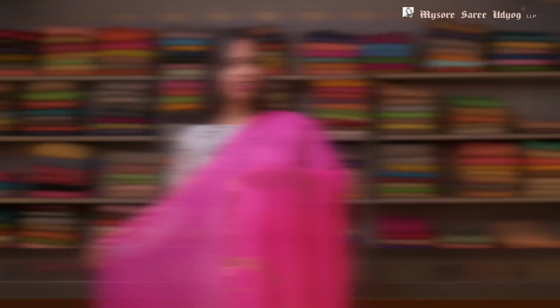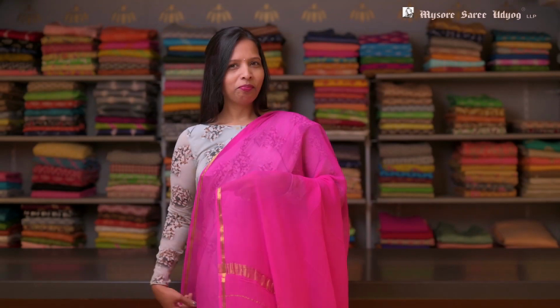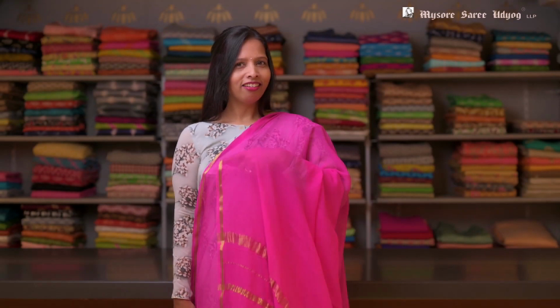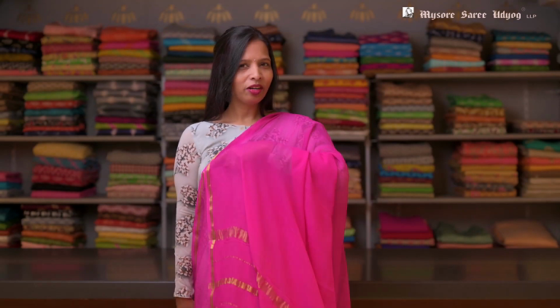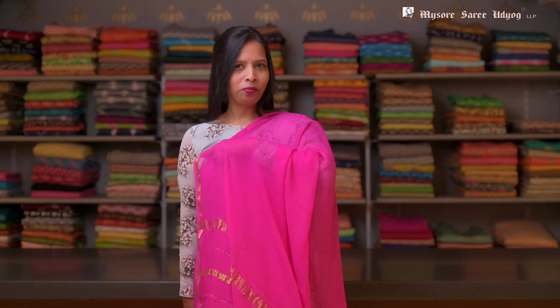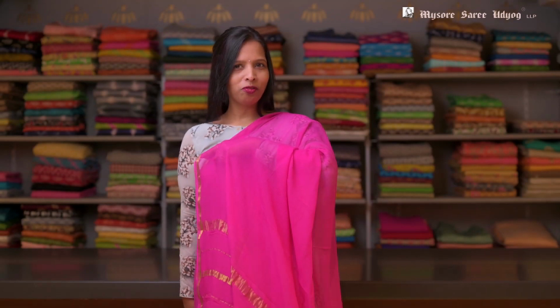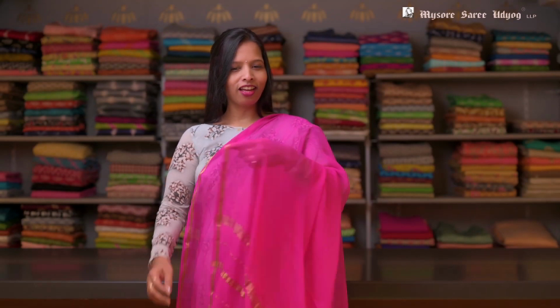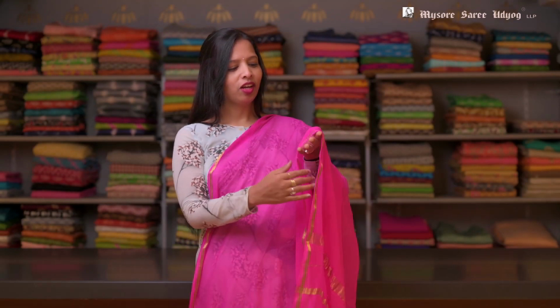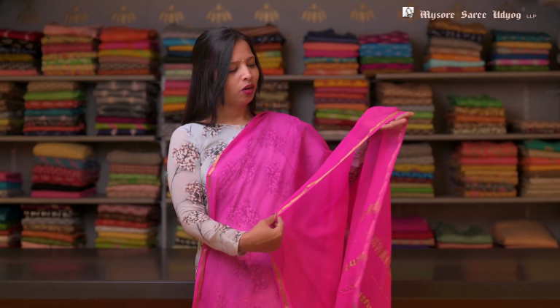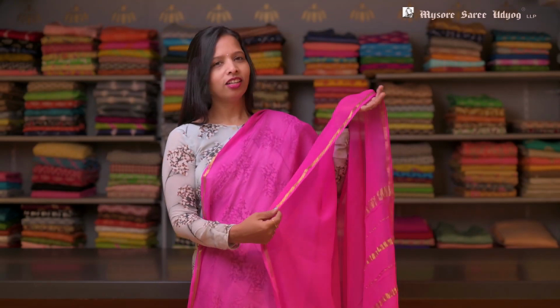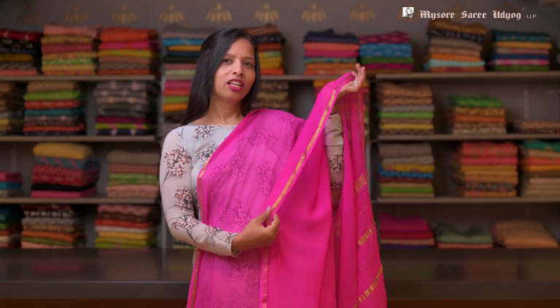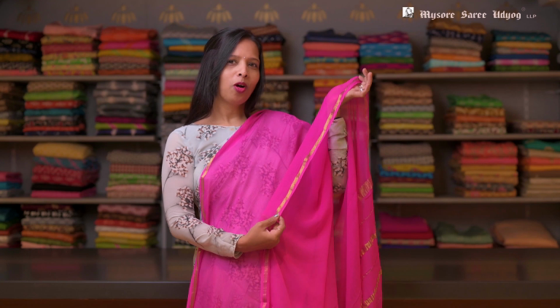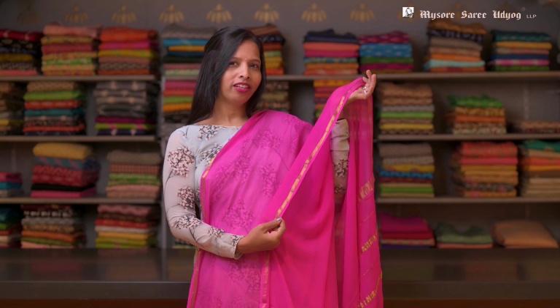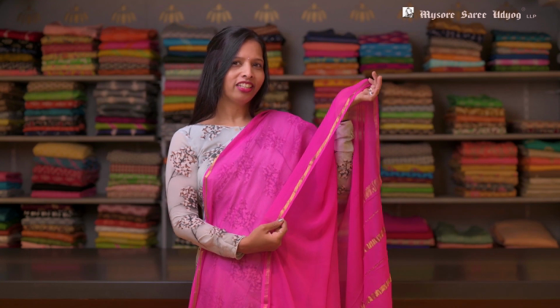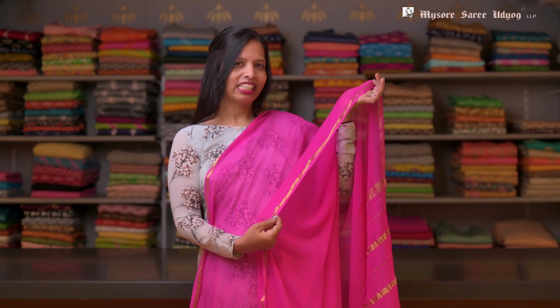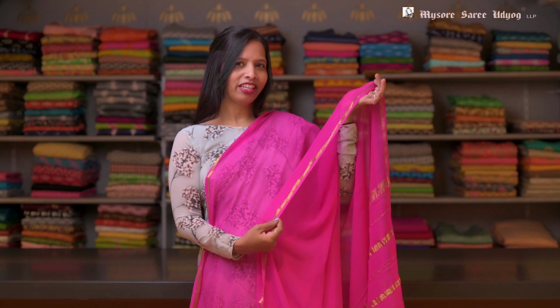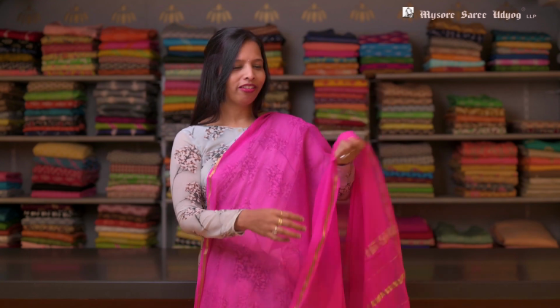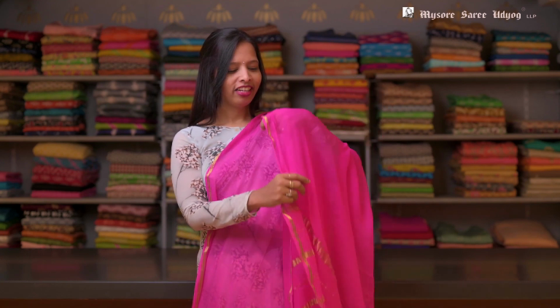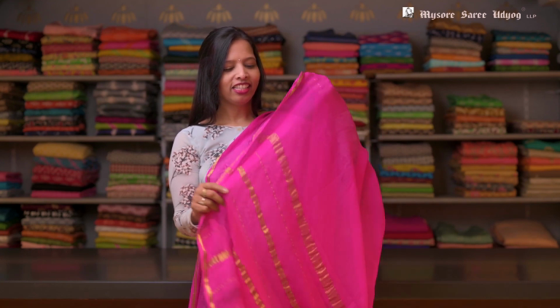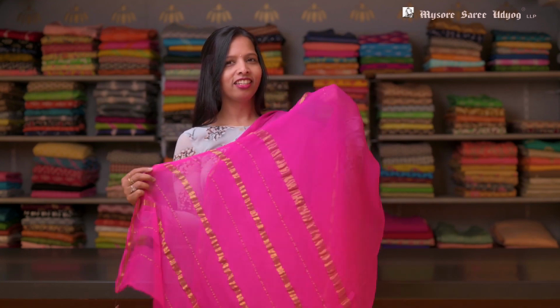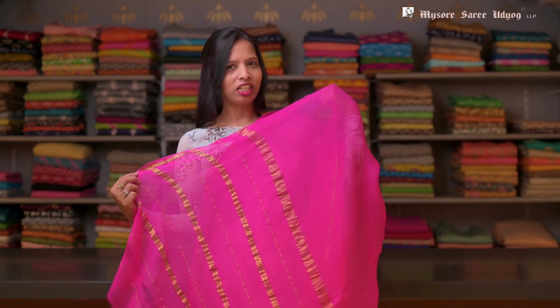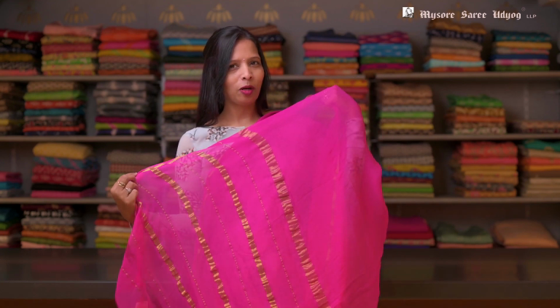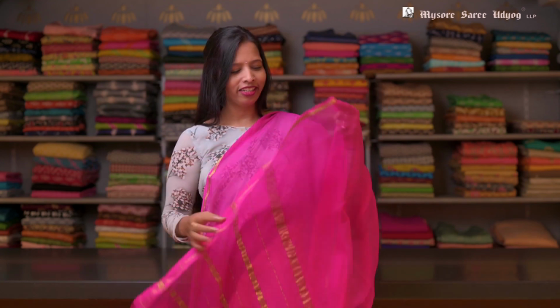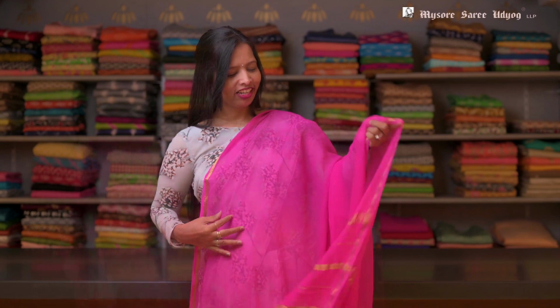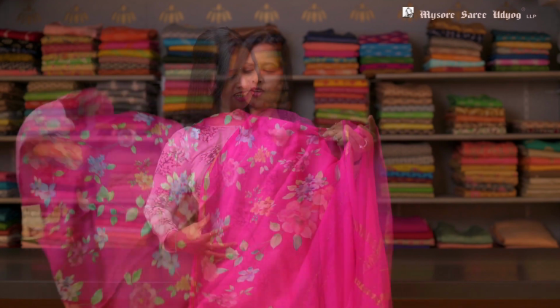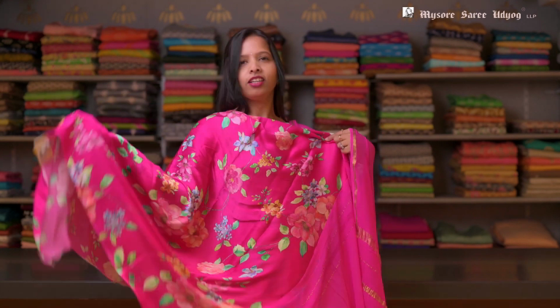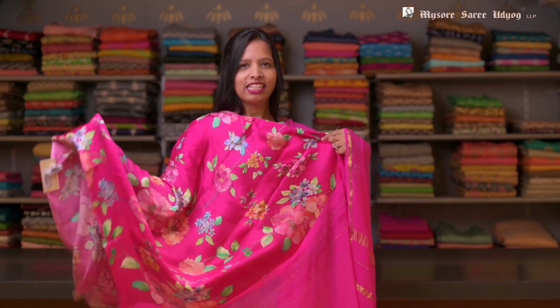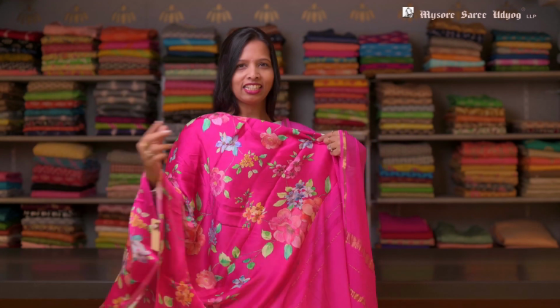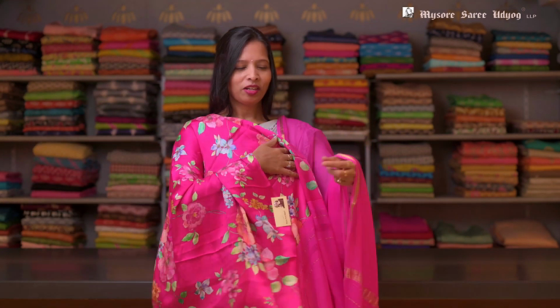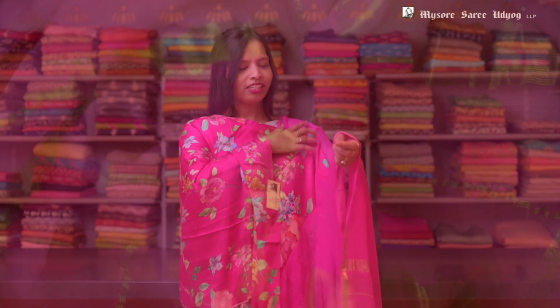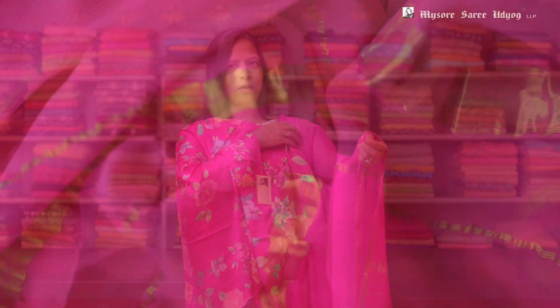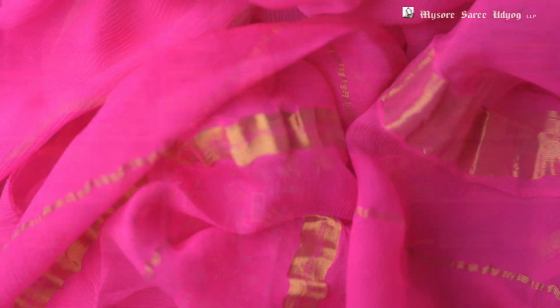This is a pink color Pure Chiffon Sari with a small border in it. This is a traditional pallu in it with a satin printed blouse in it.